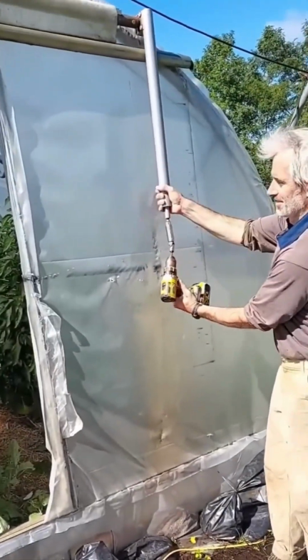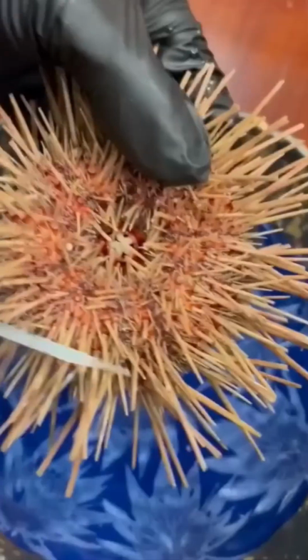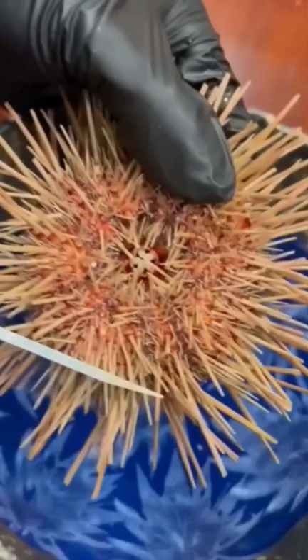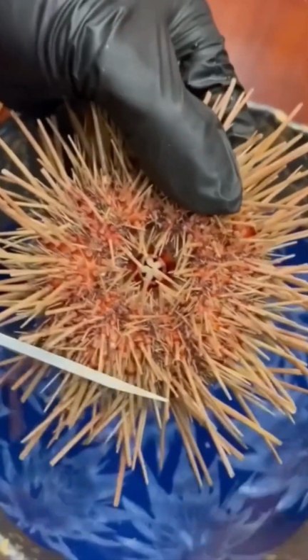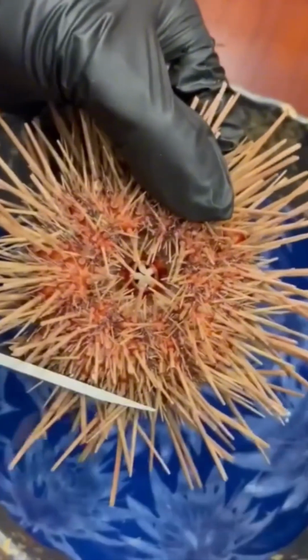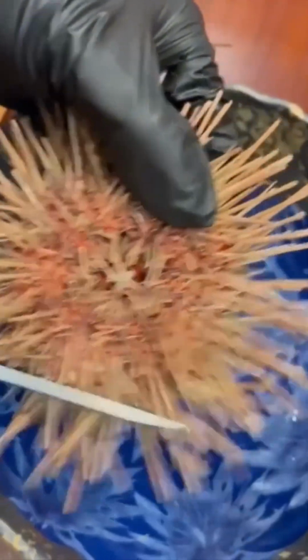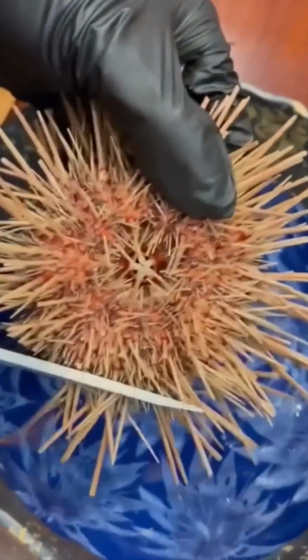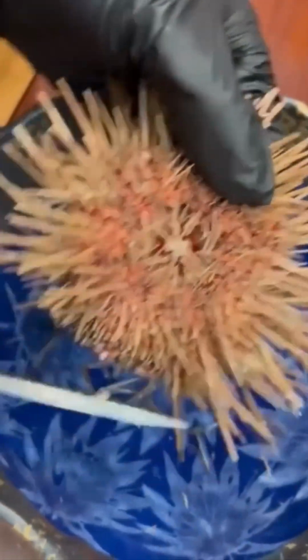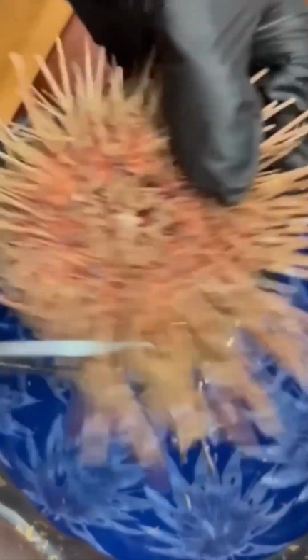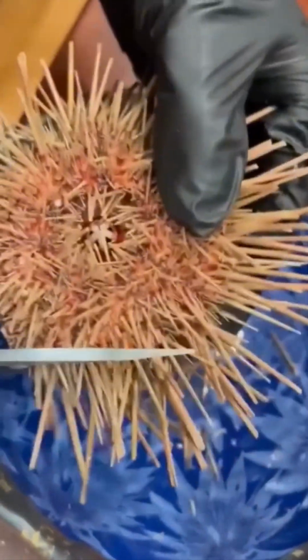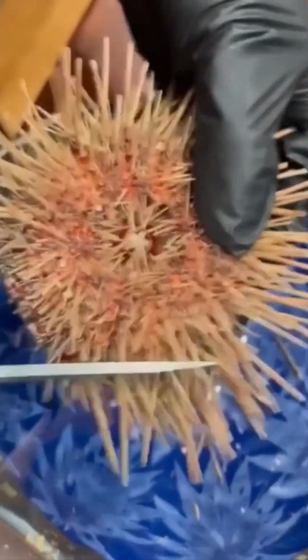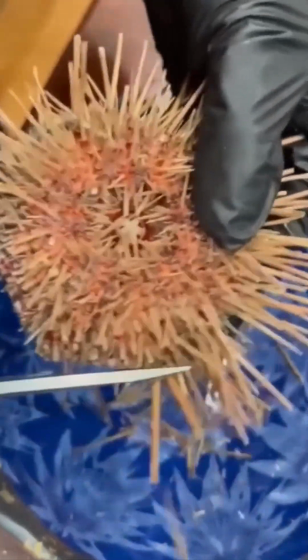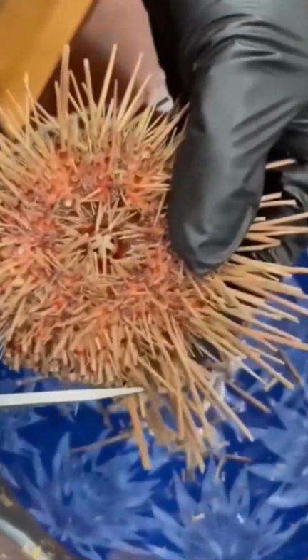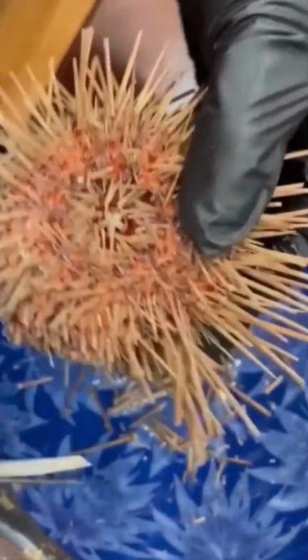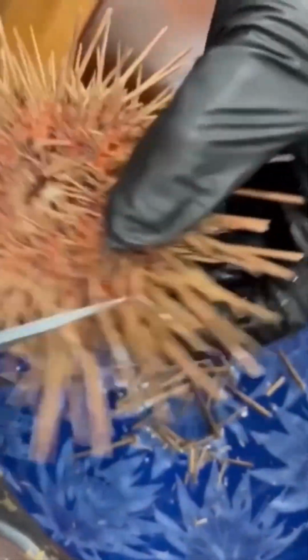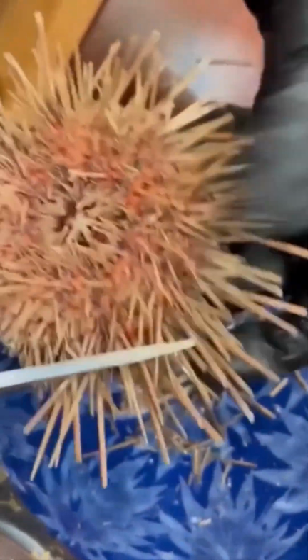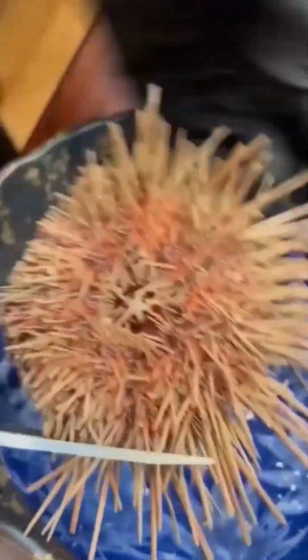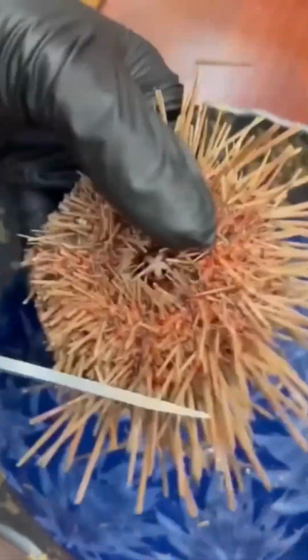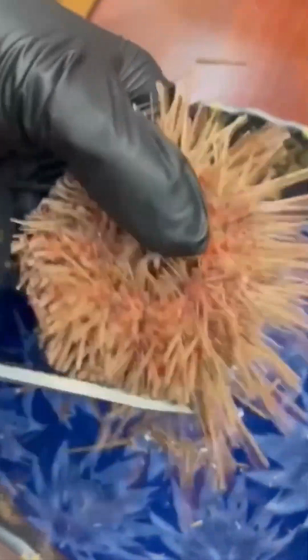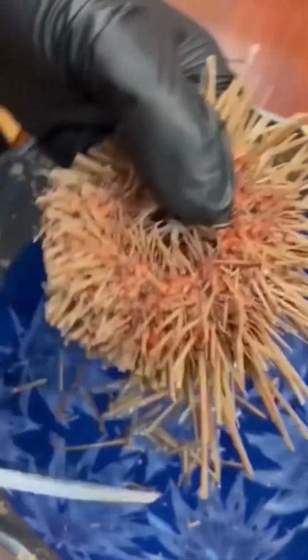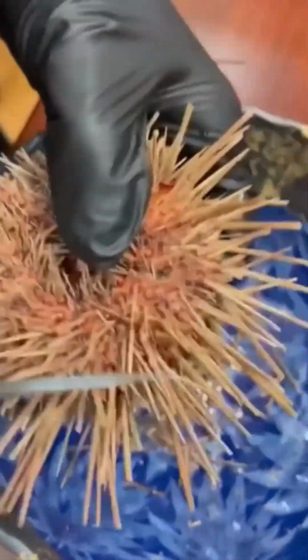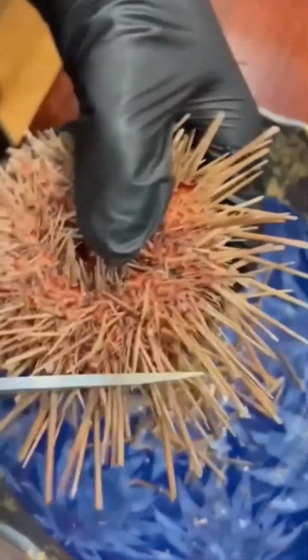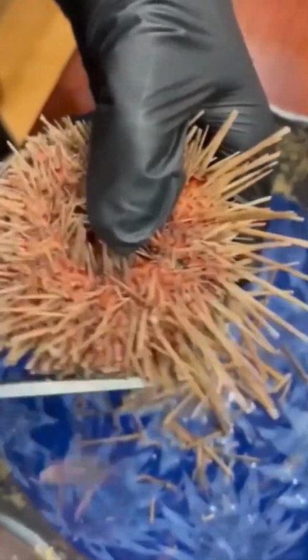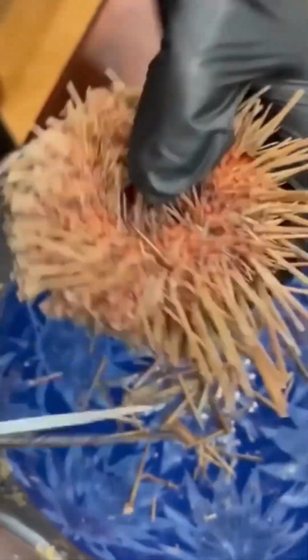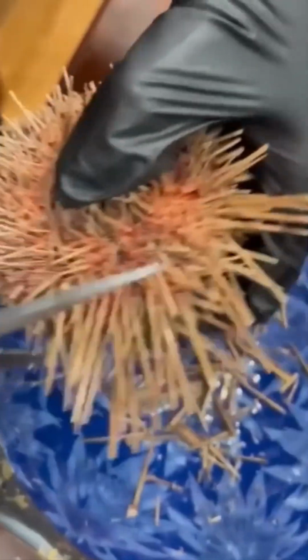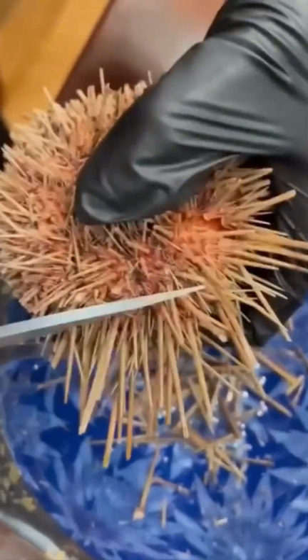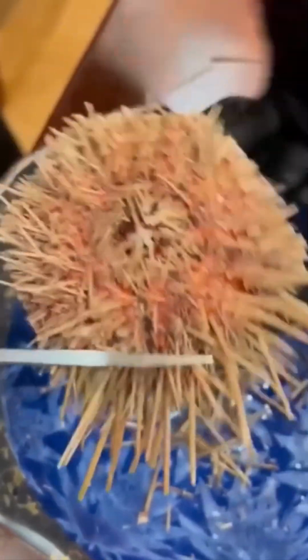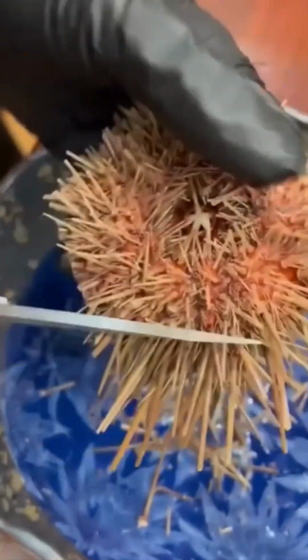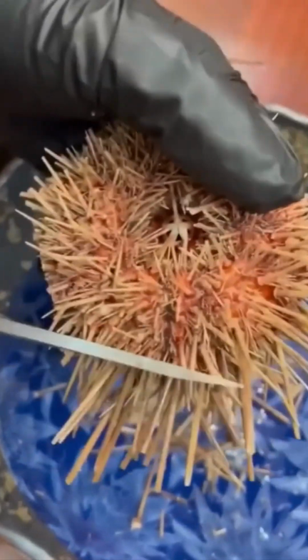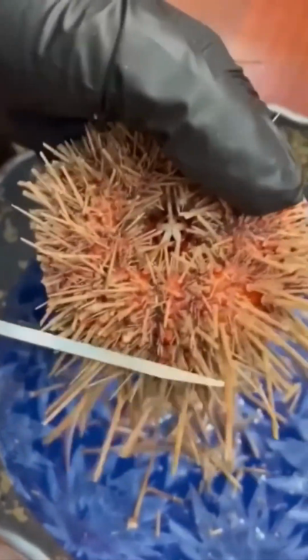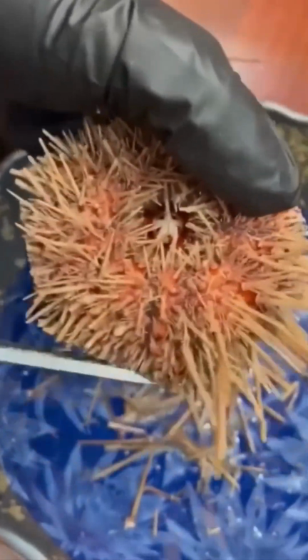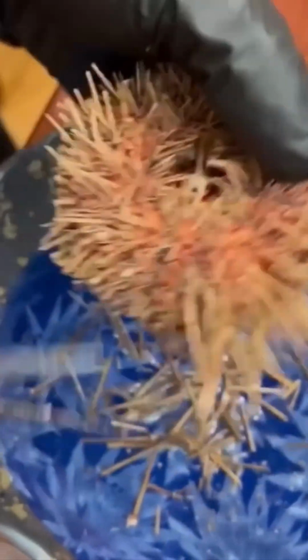Watch those spines vanish as a sea urchin gets prepped for dinner. It's like defusing a tiny aquatic bomb — and trust me, chefs don't wear armor.